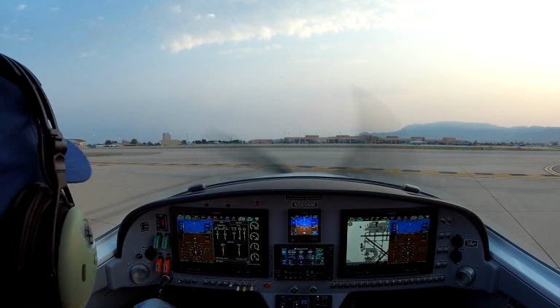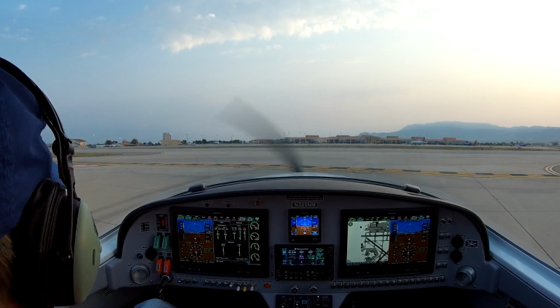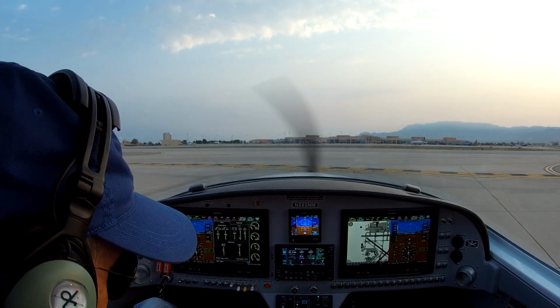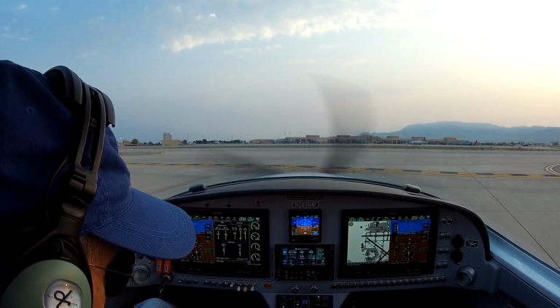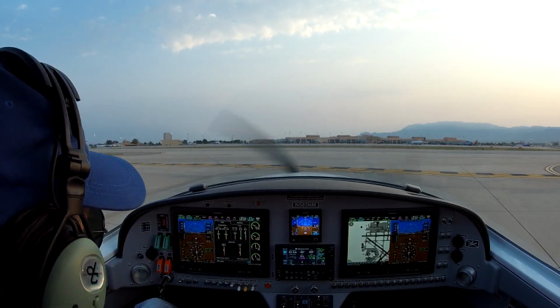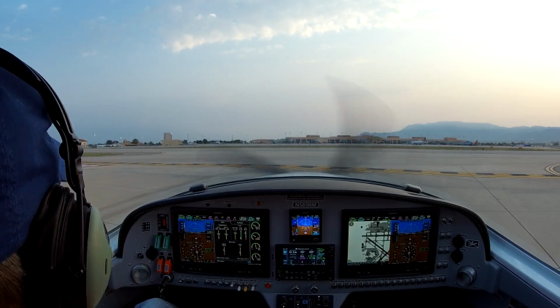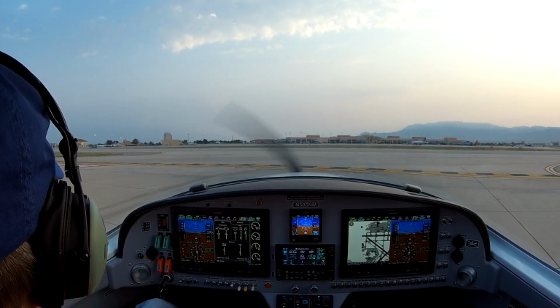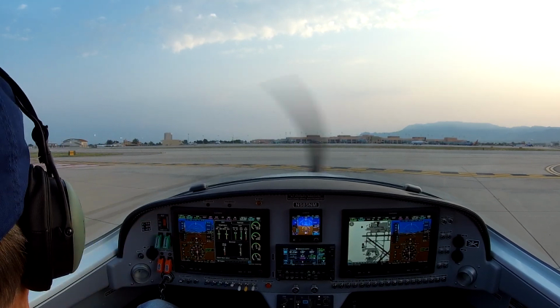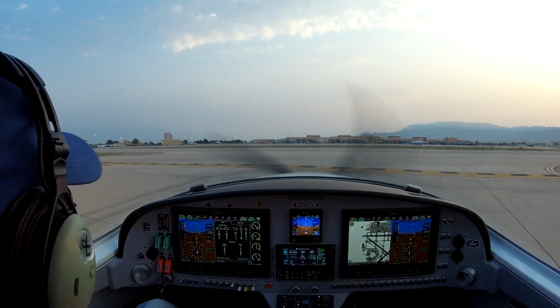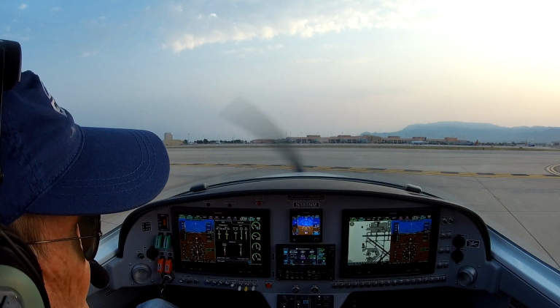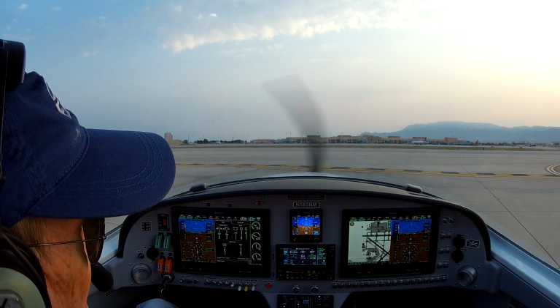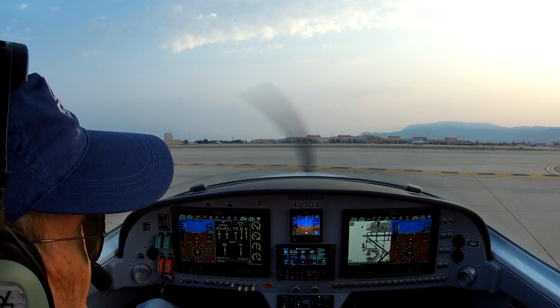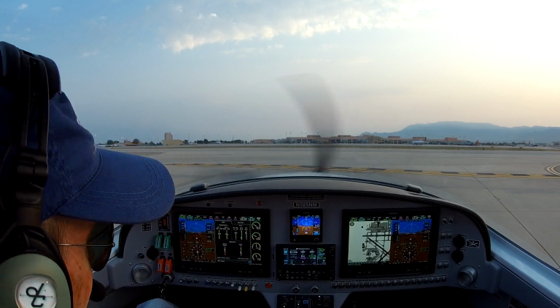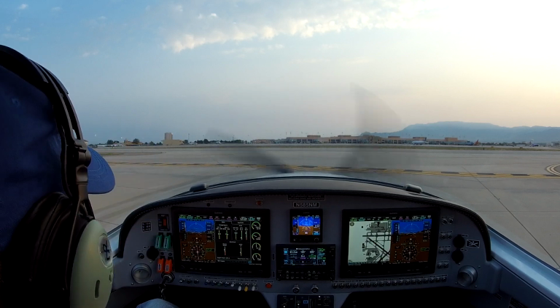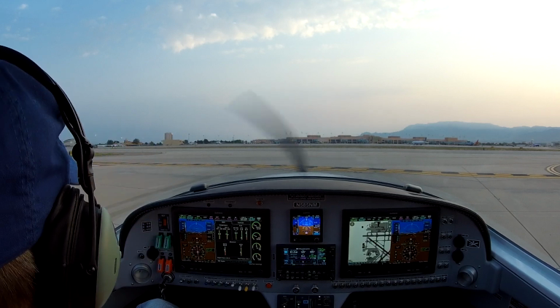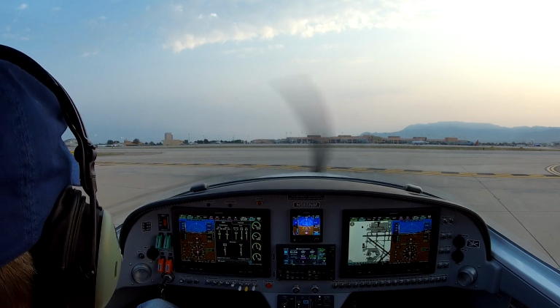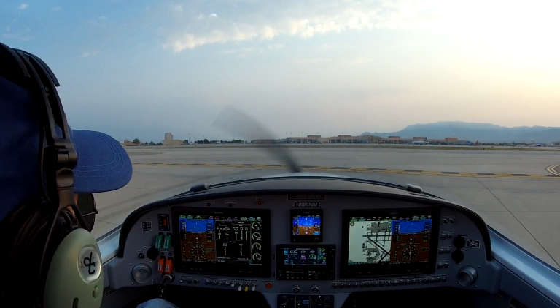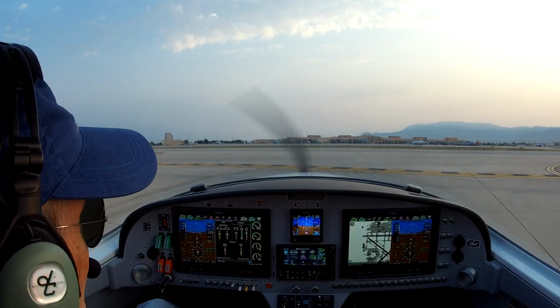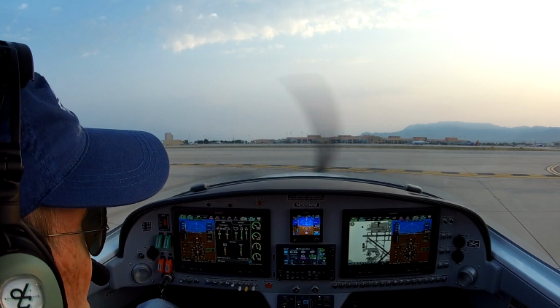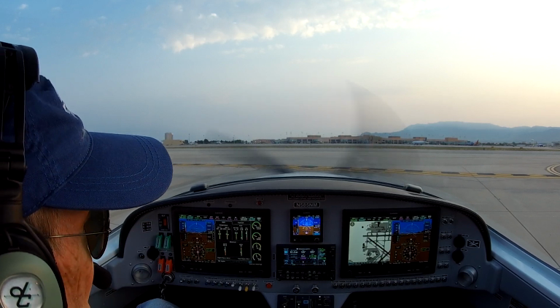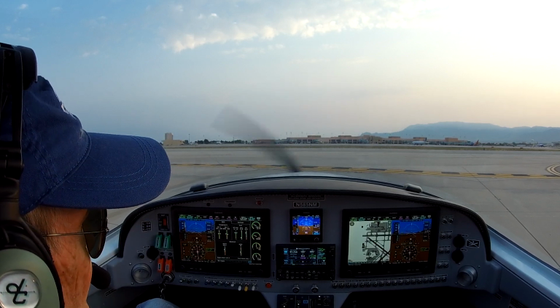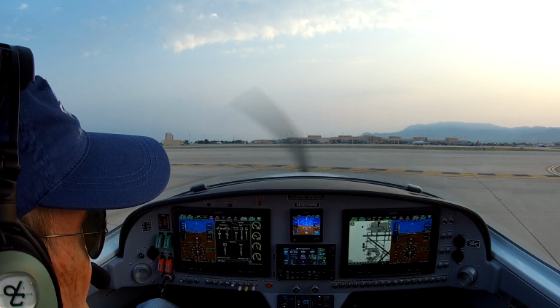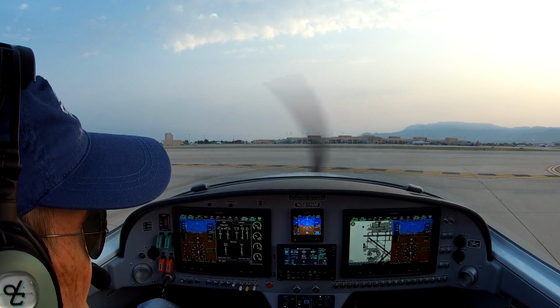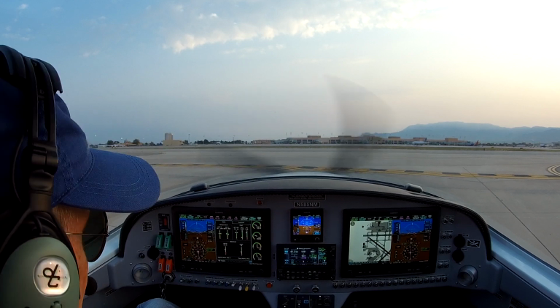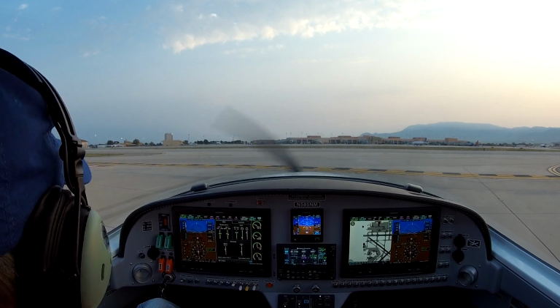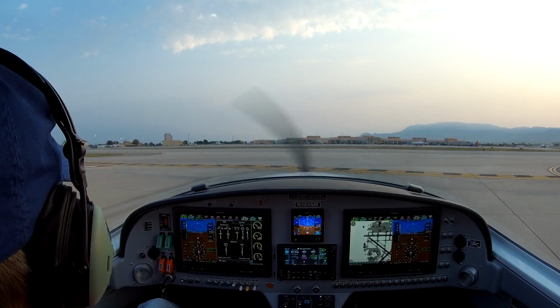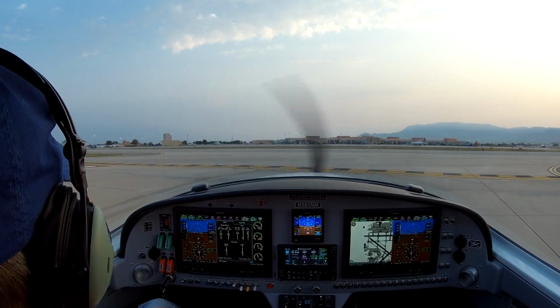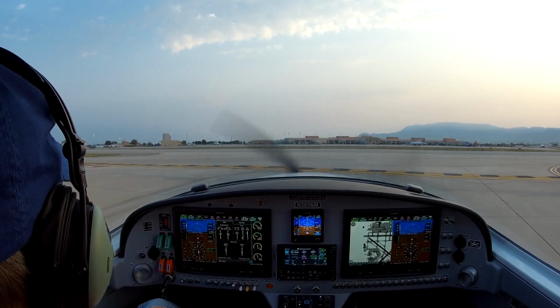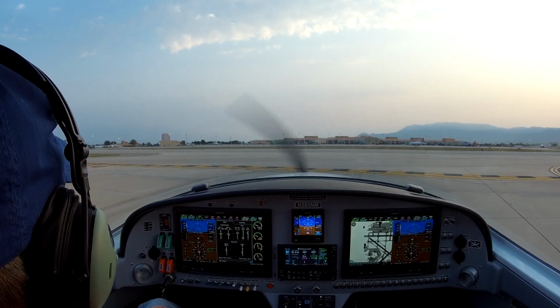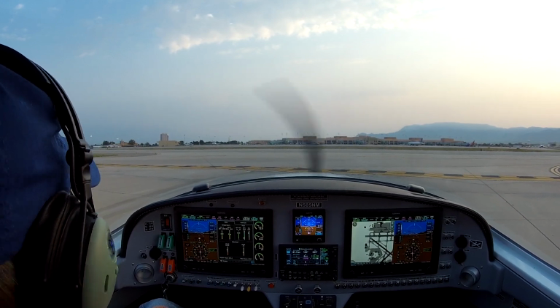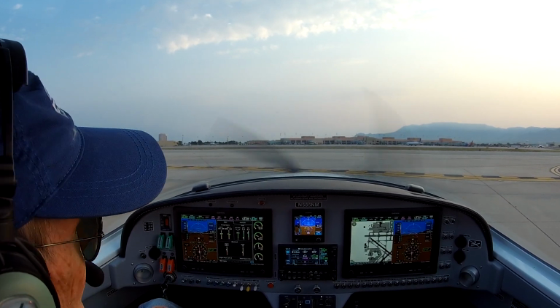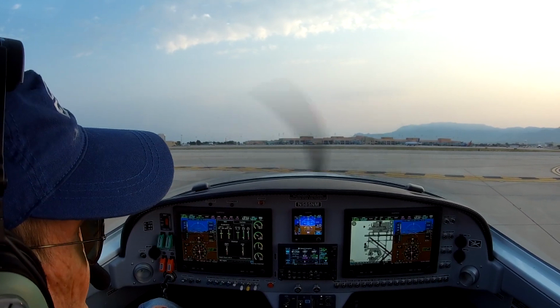Albuquerque Tower, November 5-8-5 Mike, hold short runway 1-2, ready for takeoff. Response: November 5-8-5 Mike, Albuquerque Tower, wind 0-1-0 at 5, runway 1-2 at Echo, clear to takeoff. Read back: Clear for takeoff, 1-2 at Echo, 5-5 Mike.